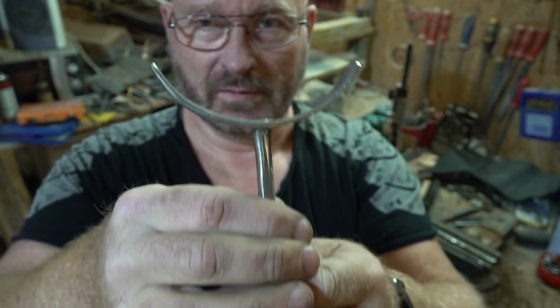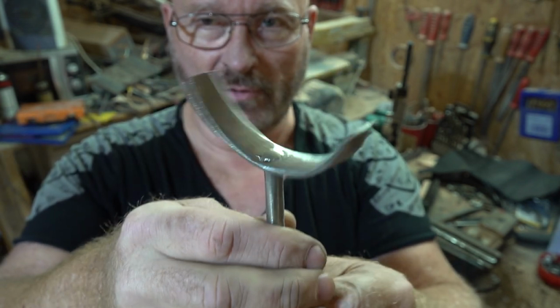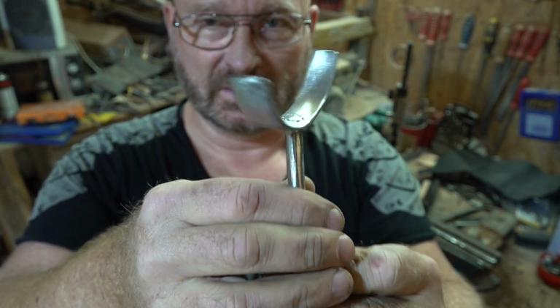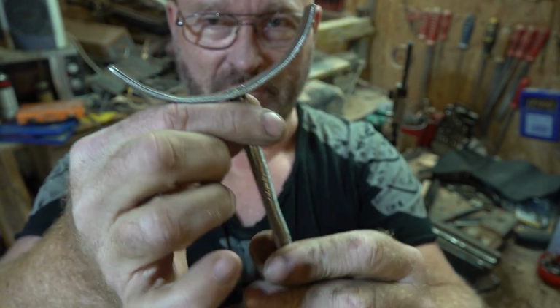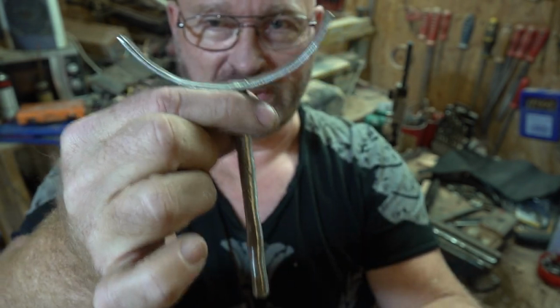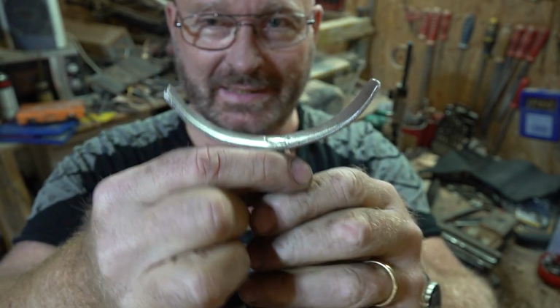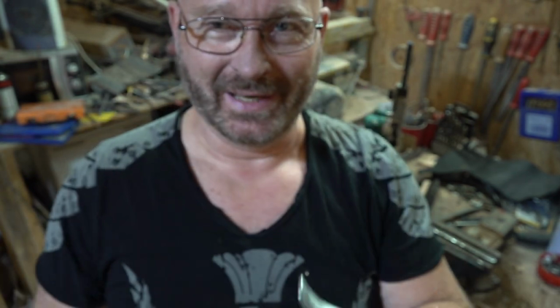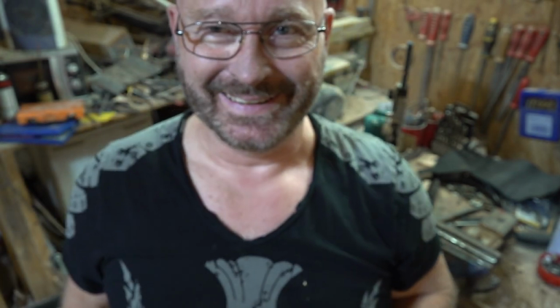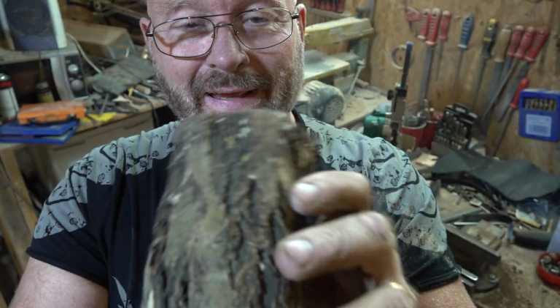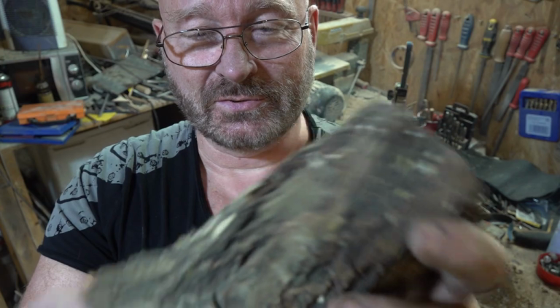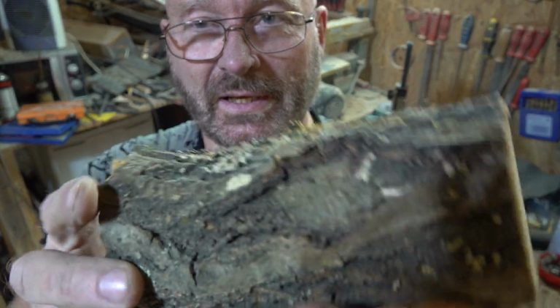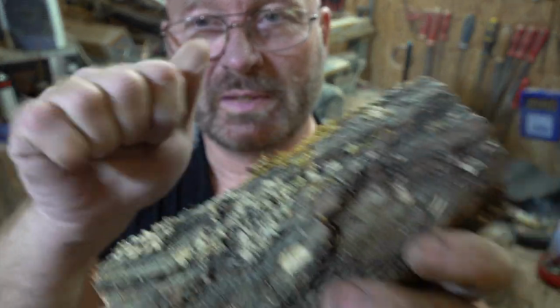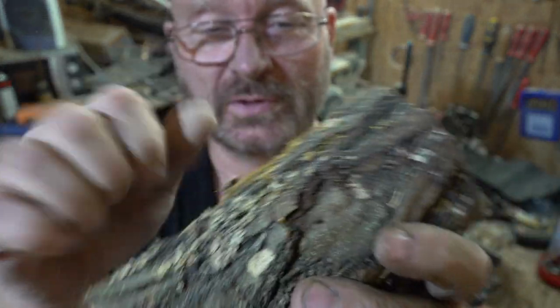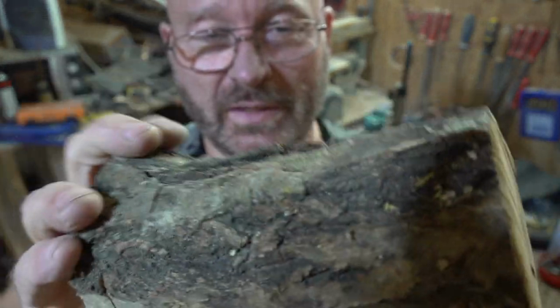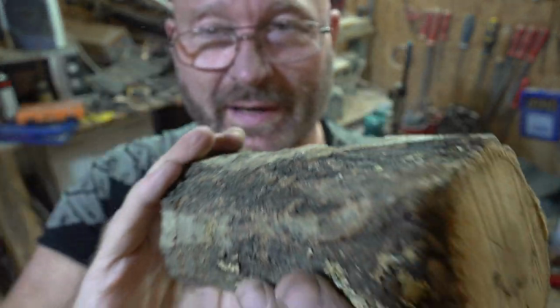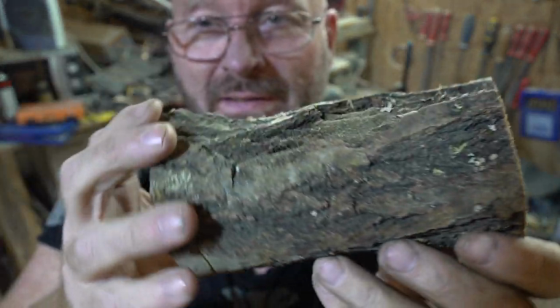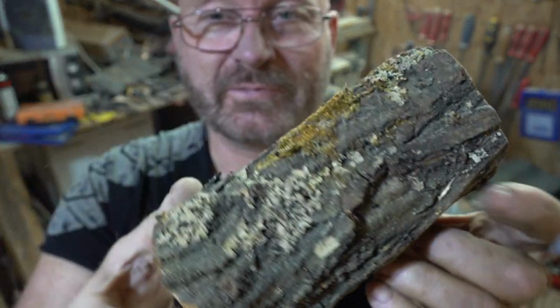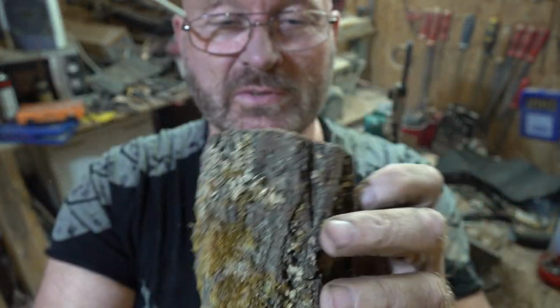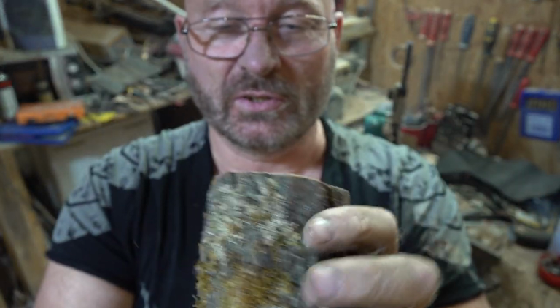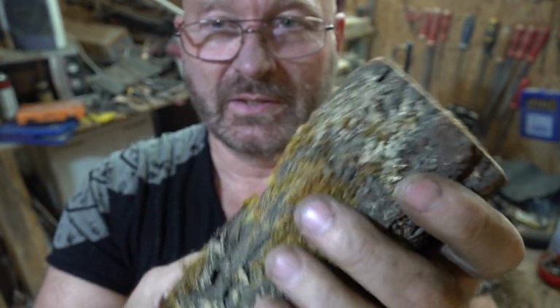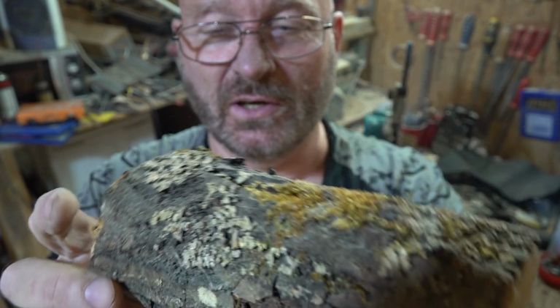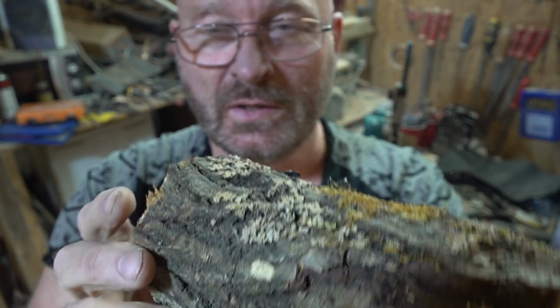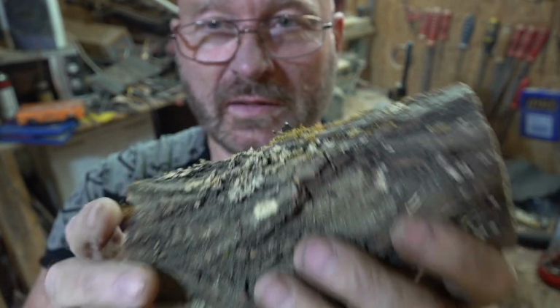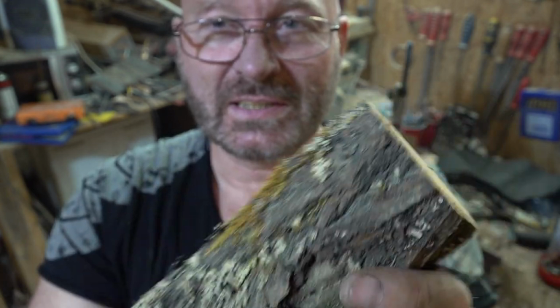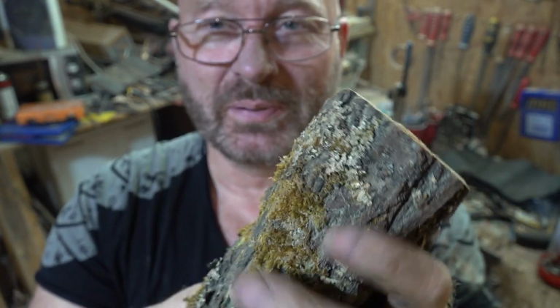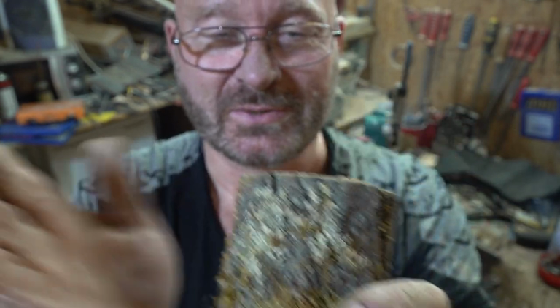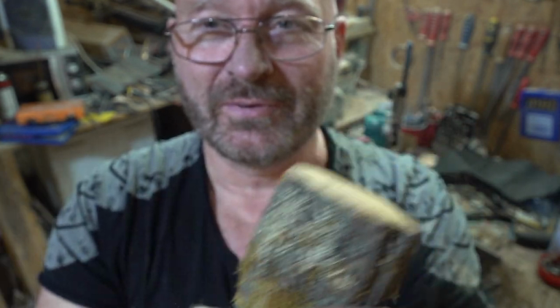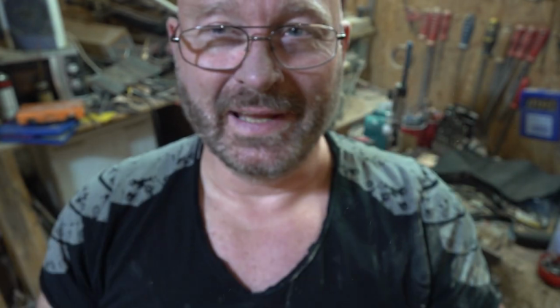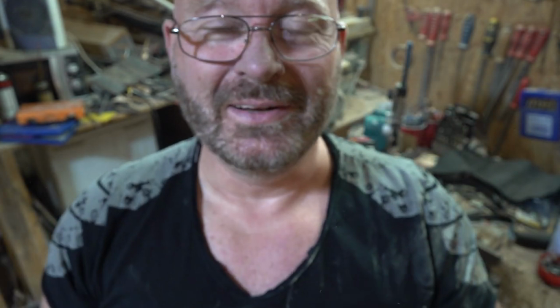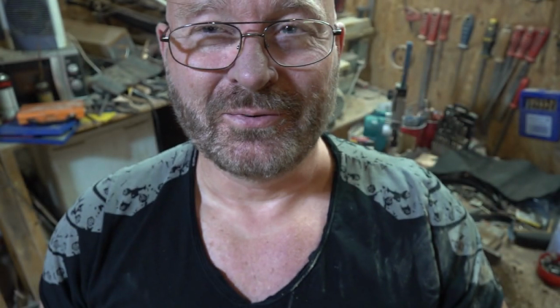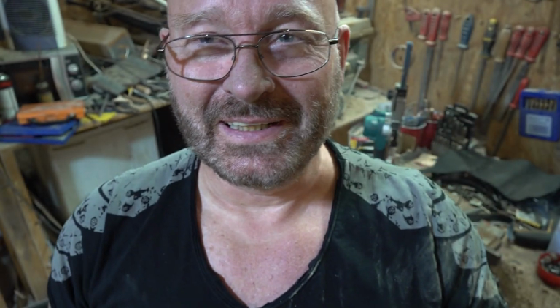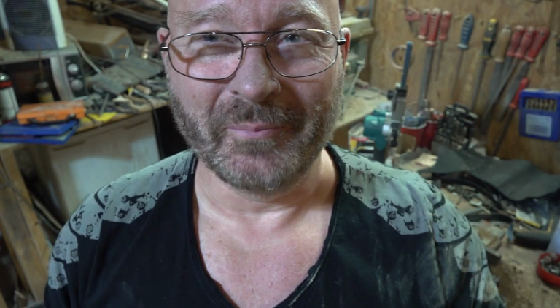But now of course it is time to attach a nice wooden handle. I have this really old piece of wood — it's completely dry, it's left over from a slingshot that I built years ago — and I think it's just the right piece to carve the handle for the slingshot from it.